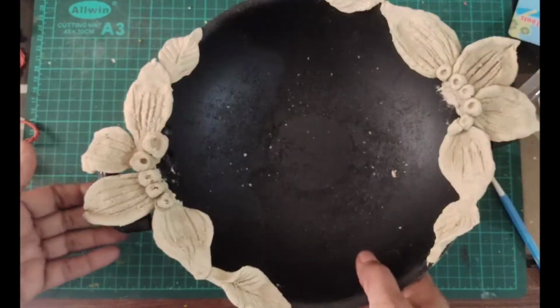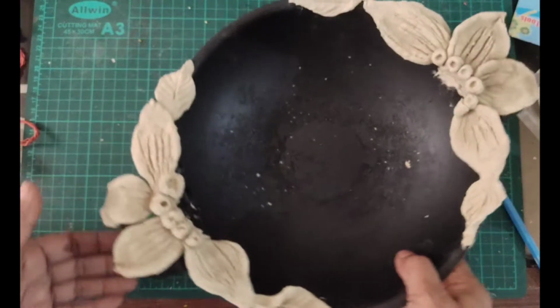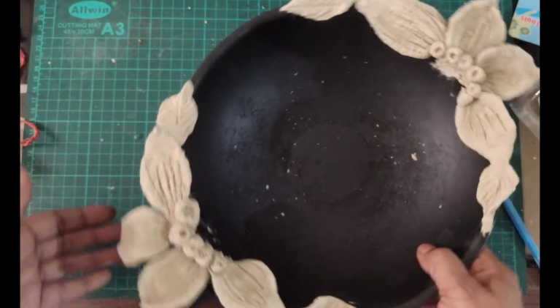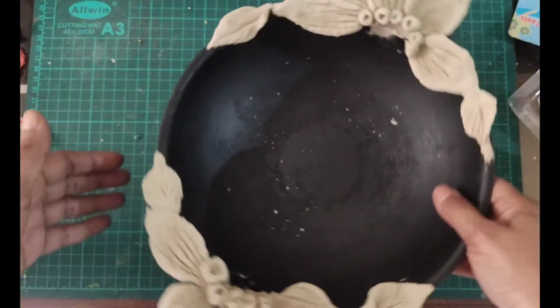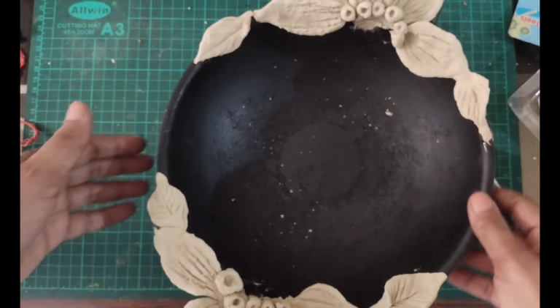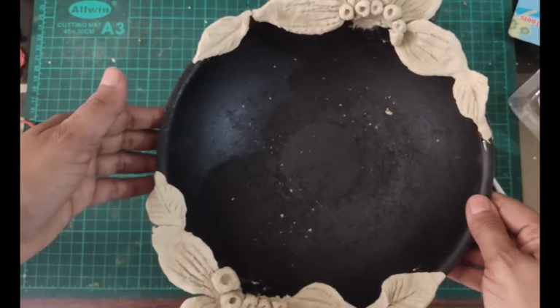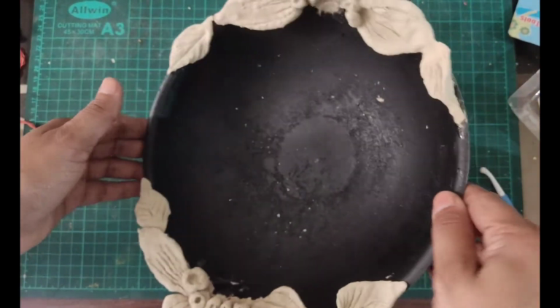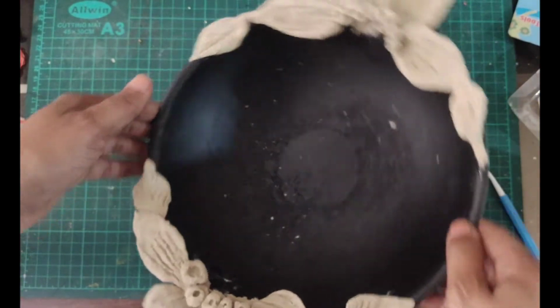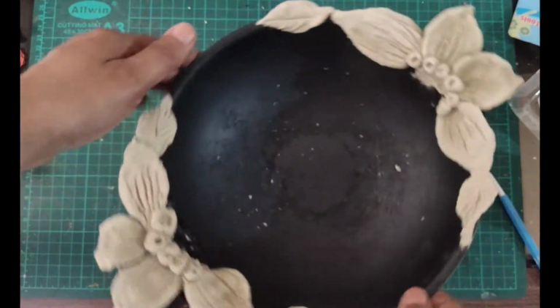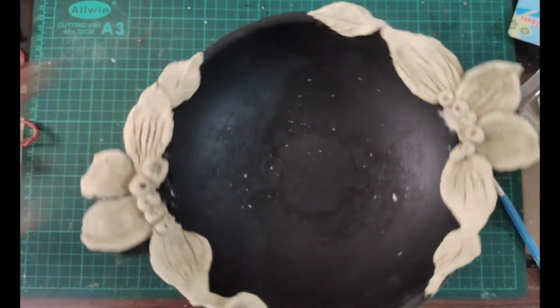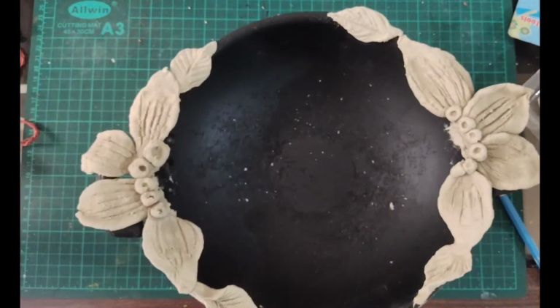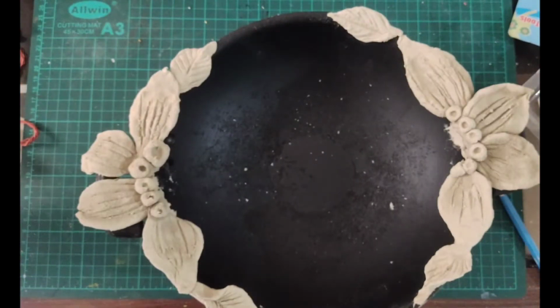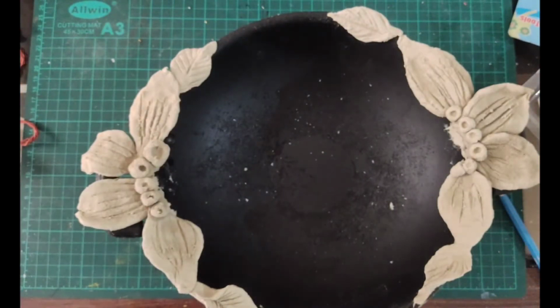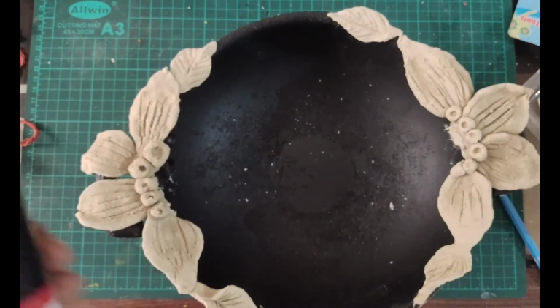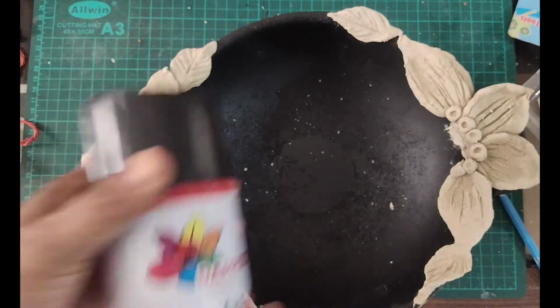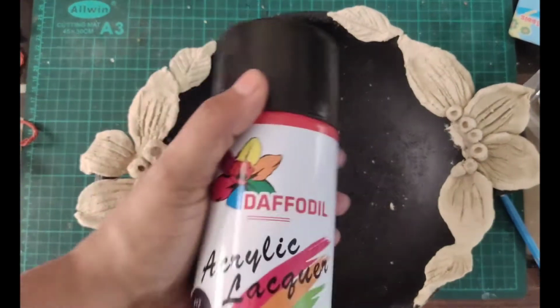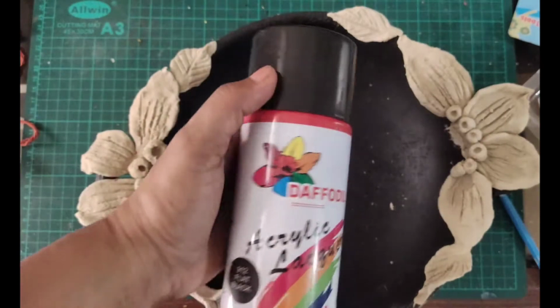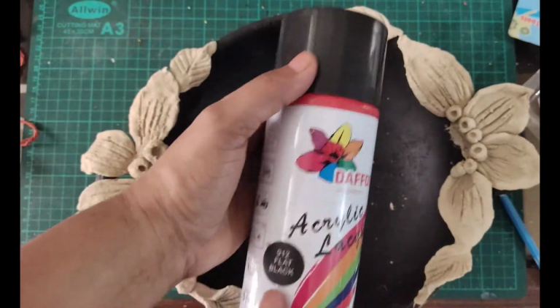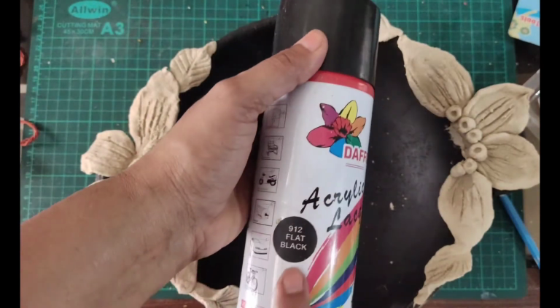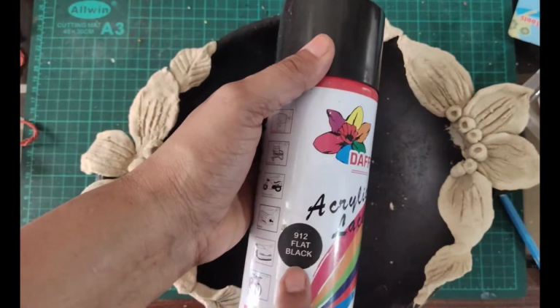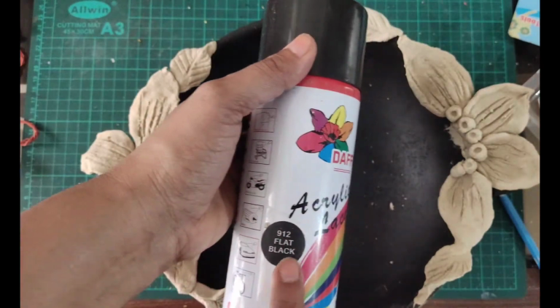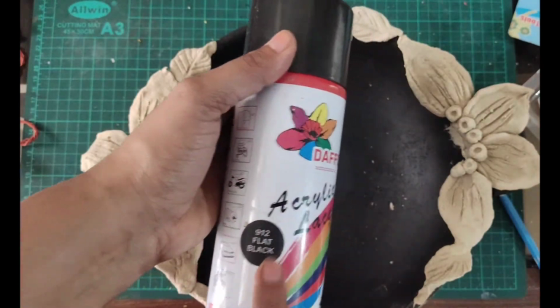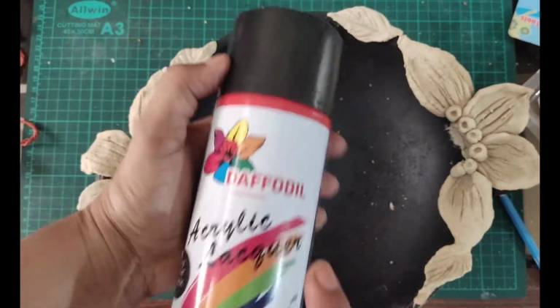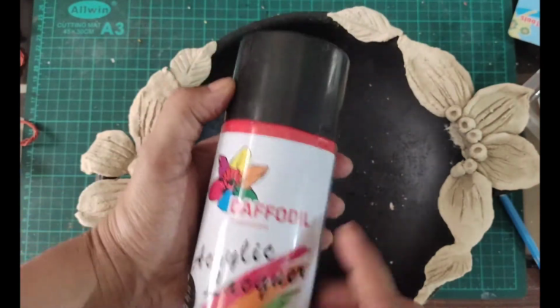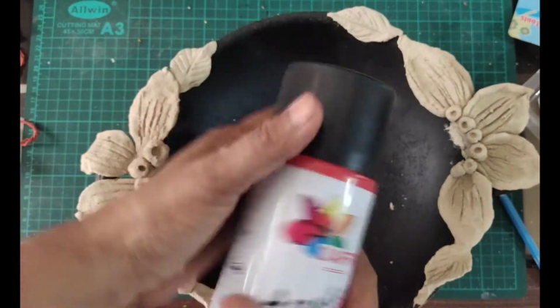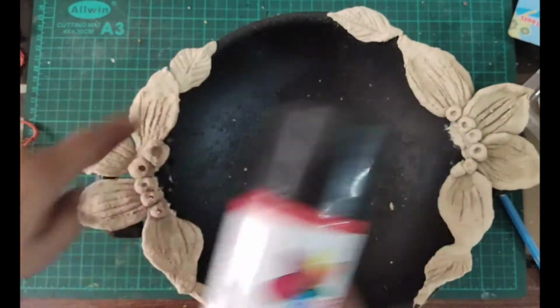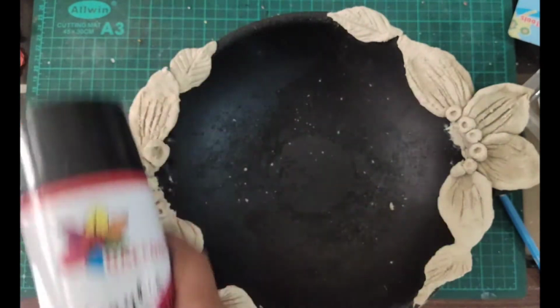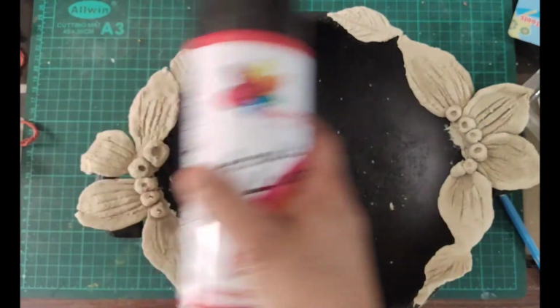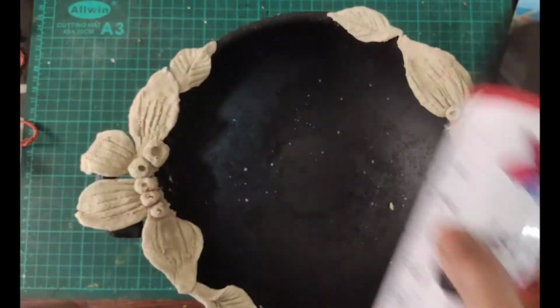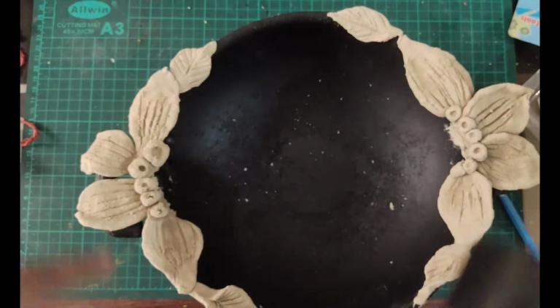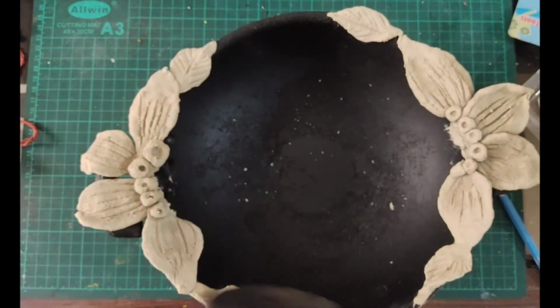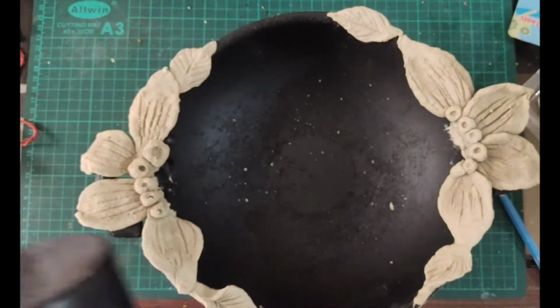Now it is almost dried after one day. Now I am going to paint this black again.